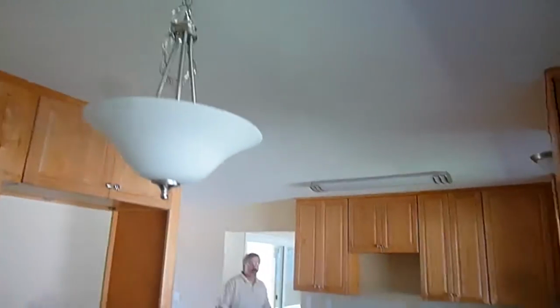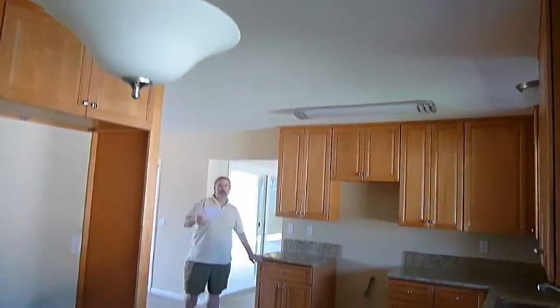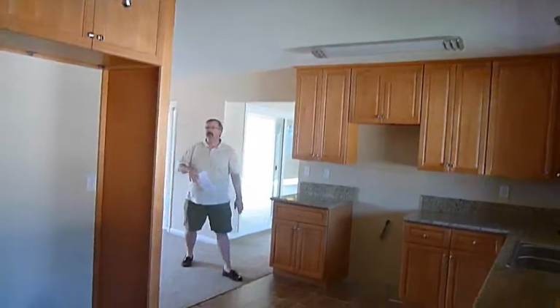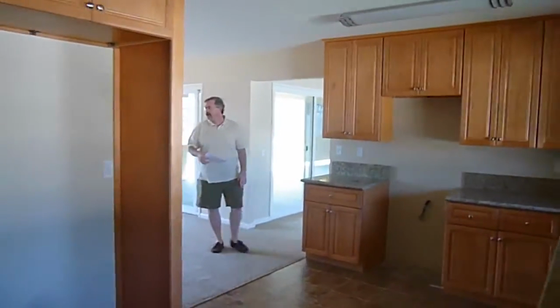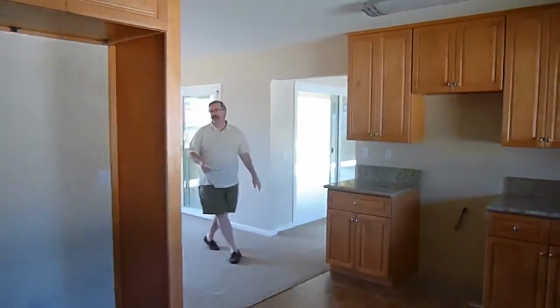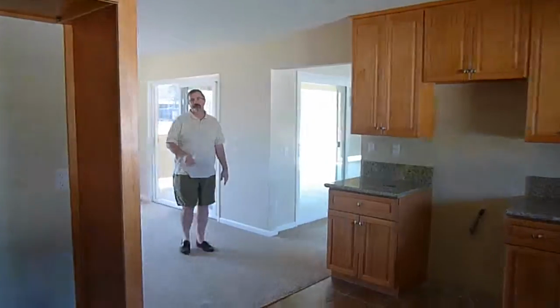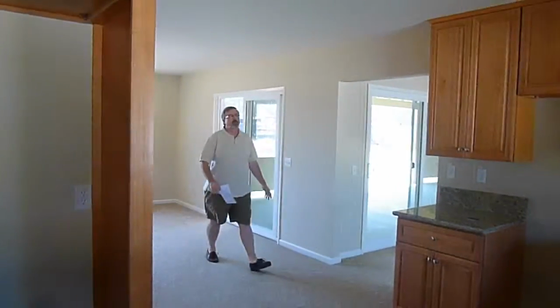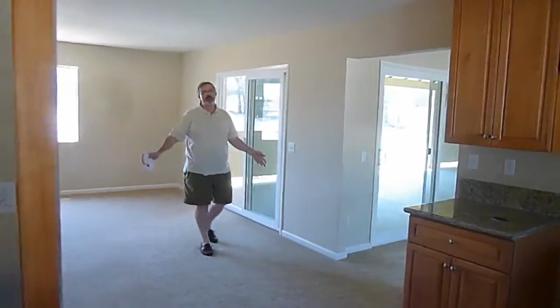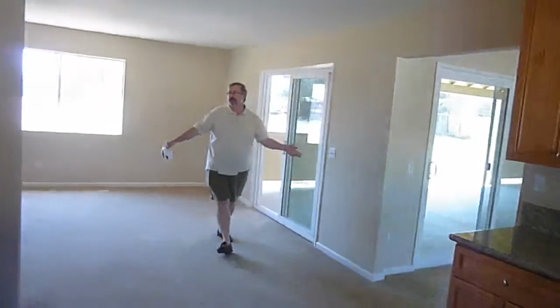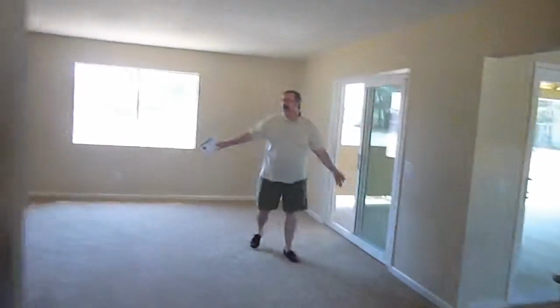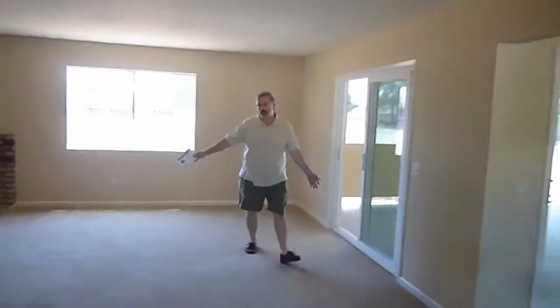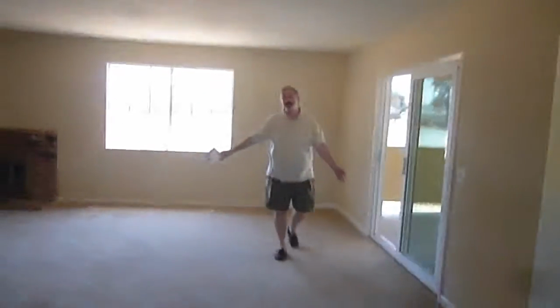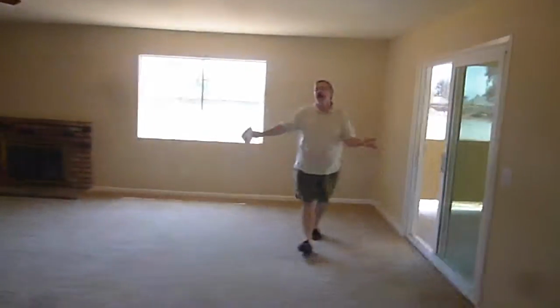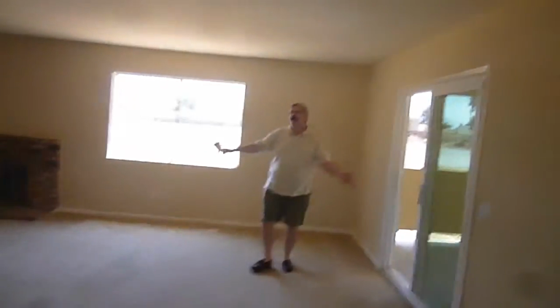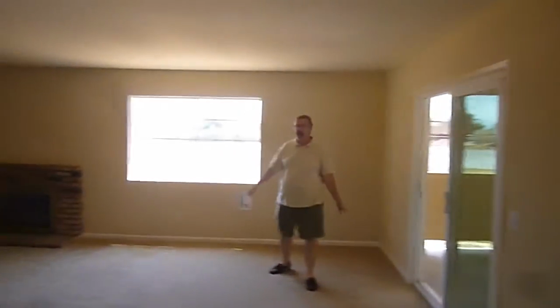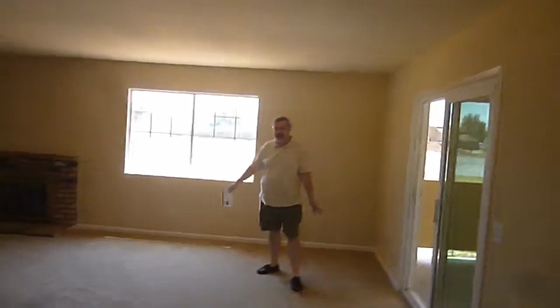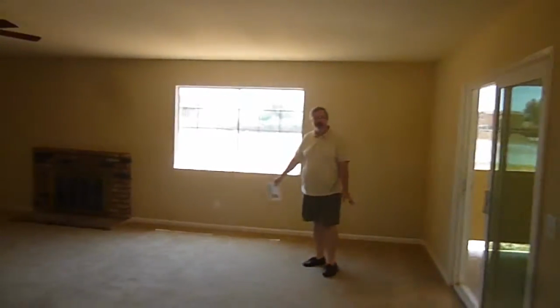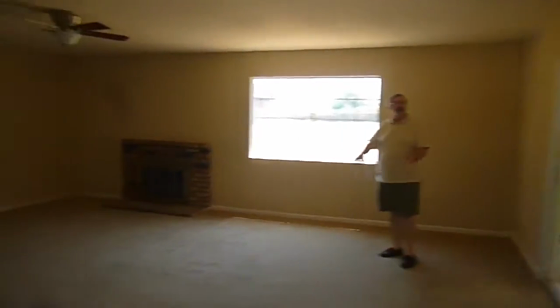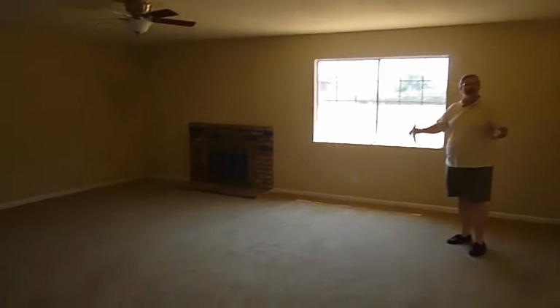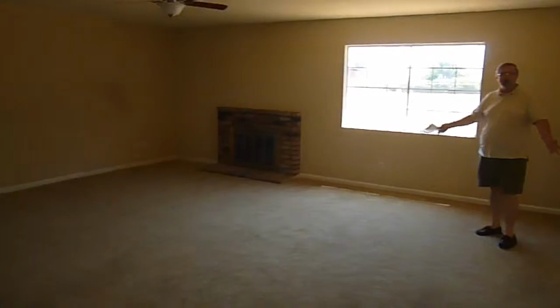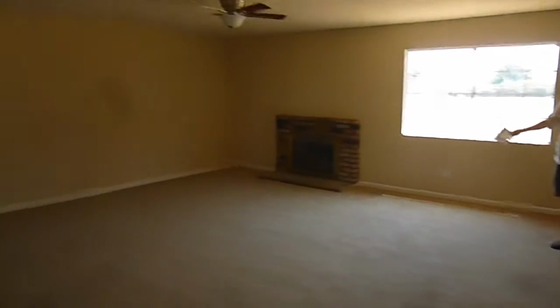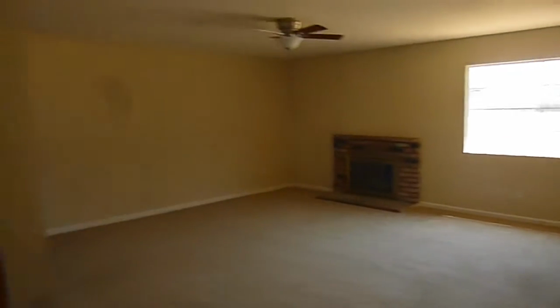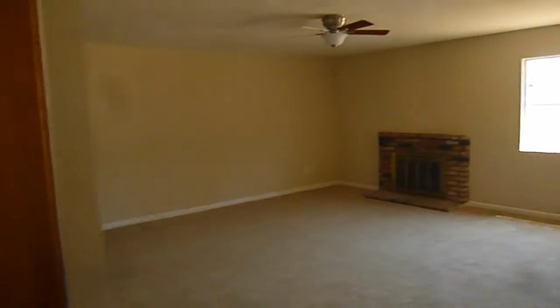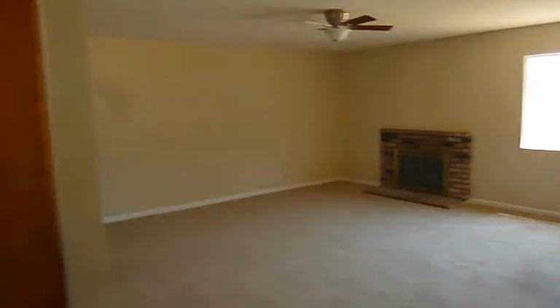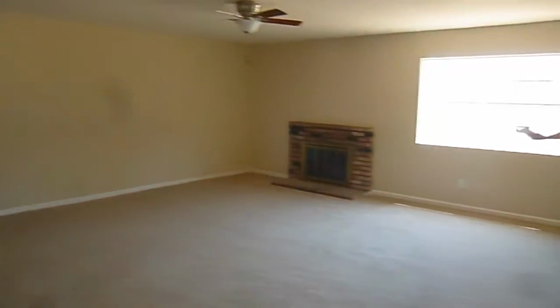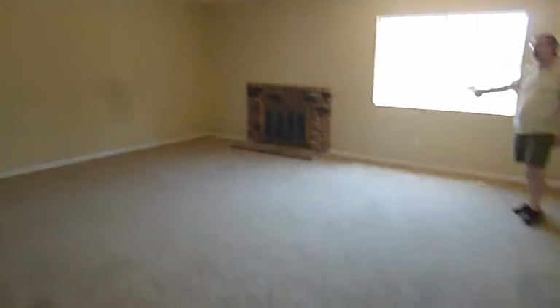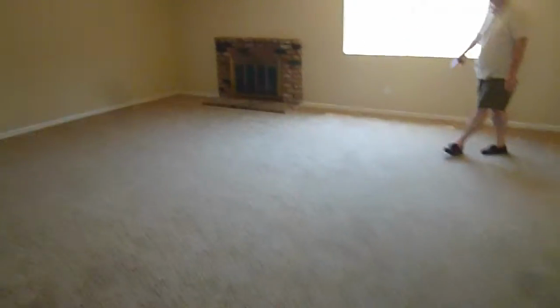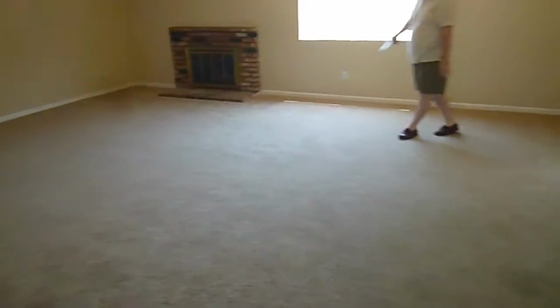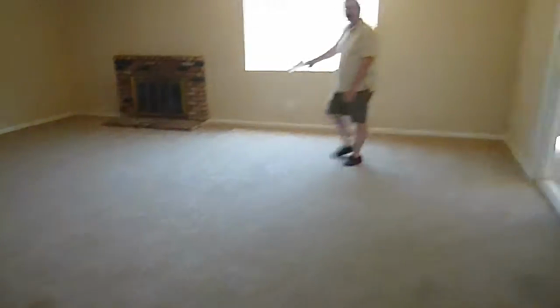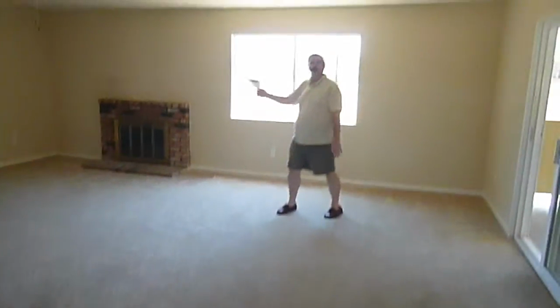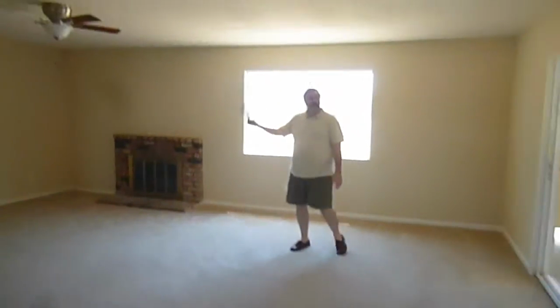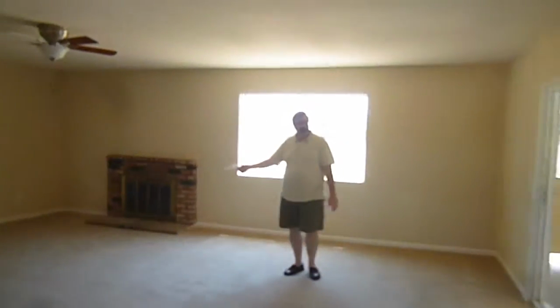Coming over here, you can see a really large family room area. It's bright and open, open to the kitchen. It does have a fireplace and a ceiling fan.